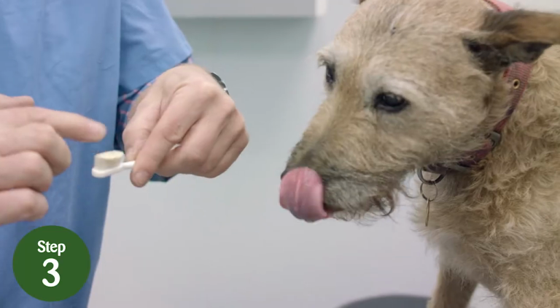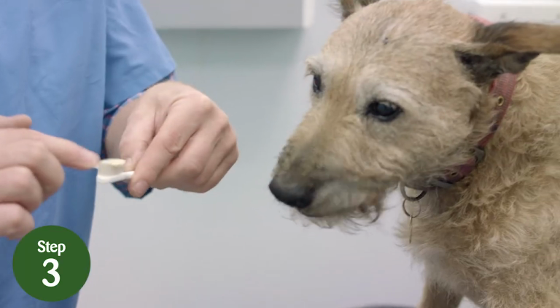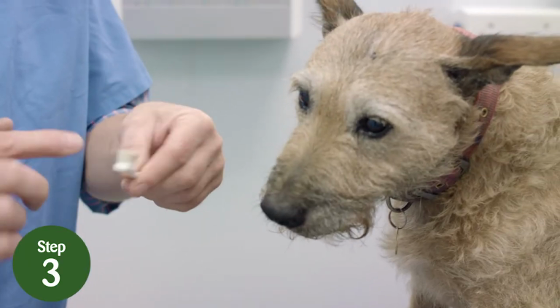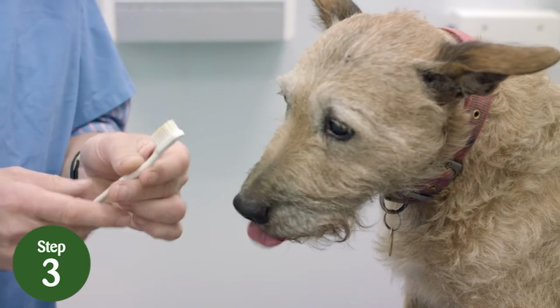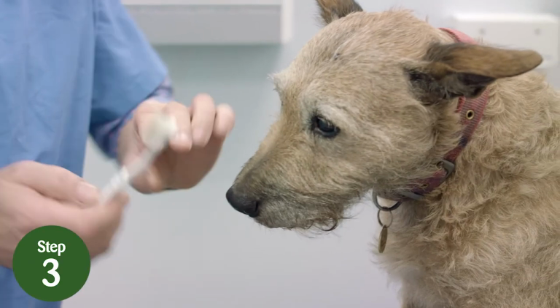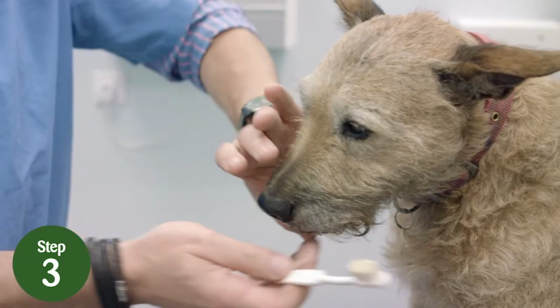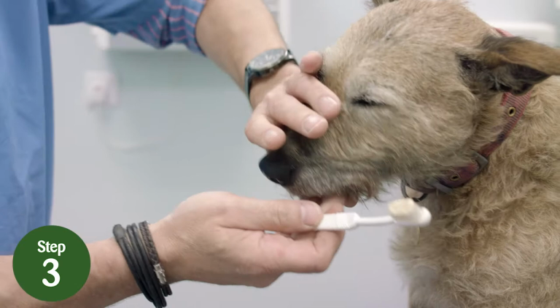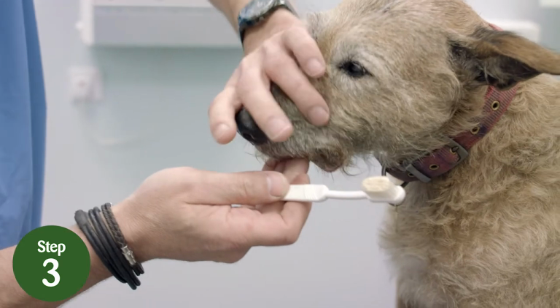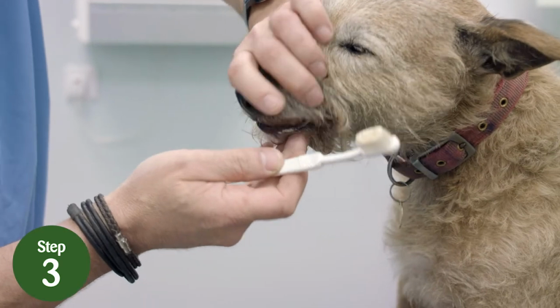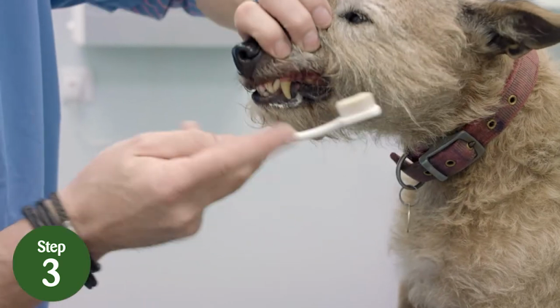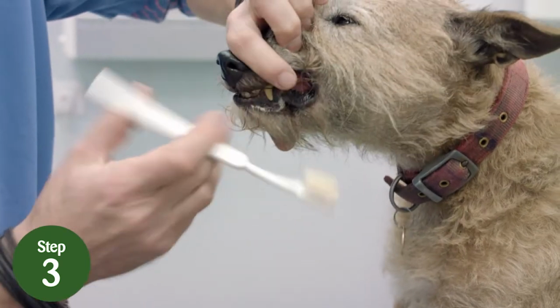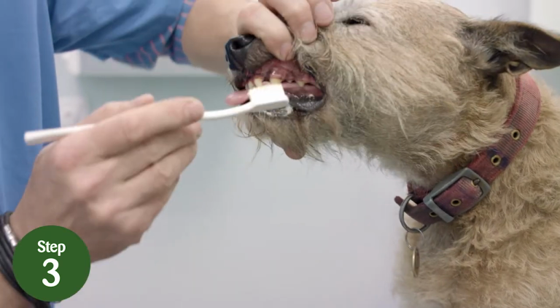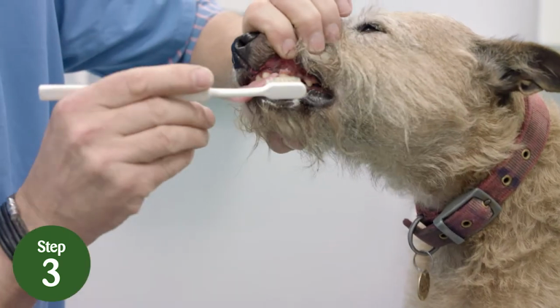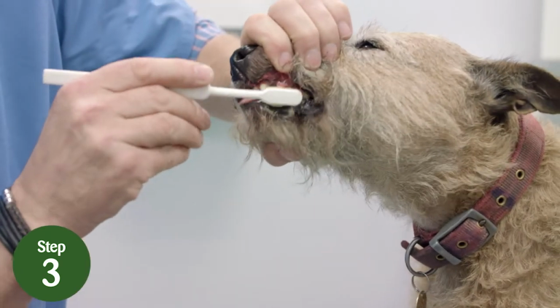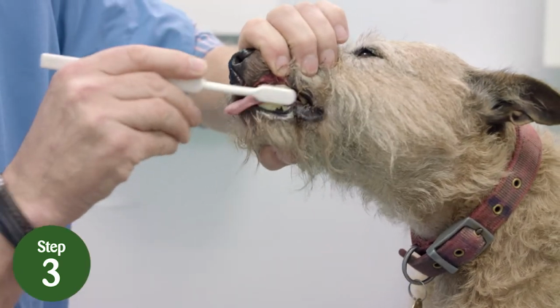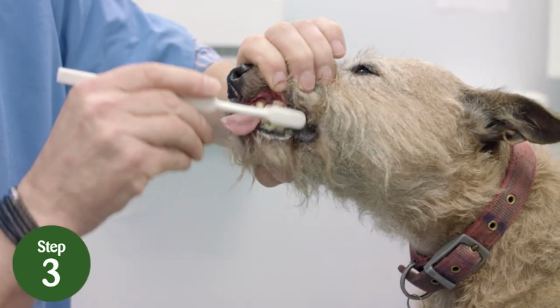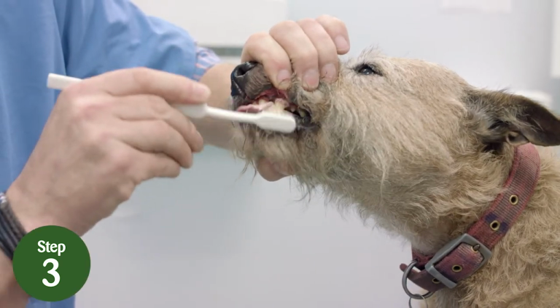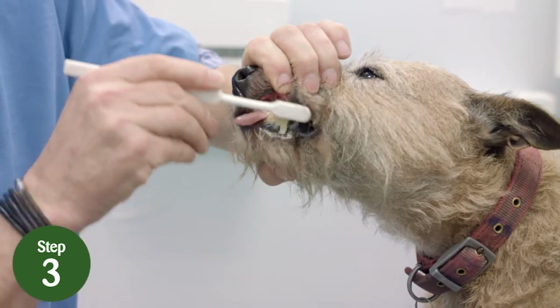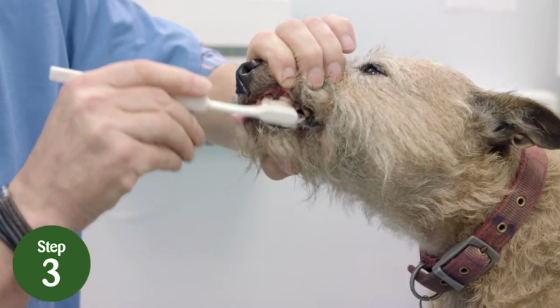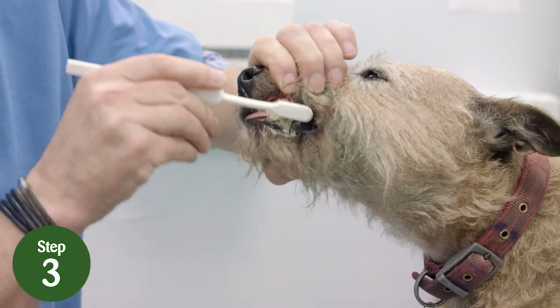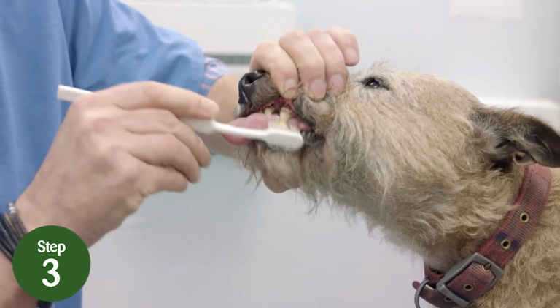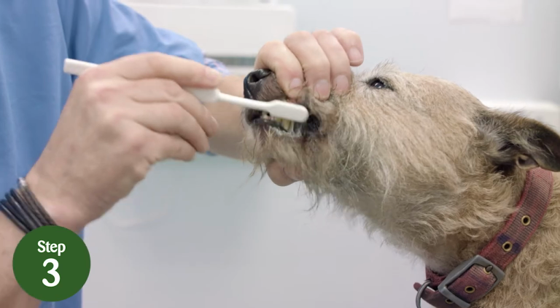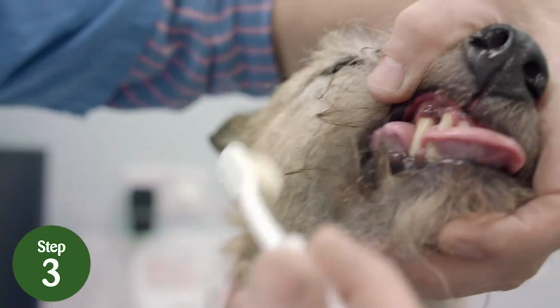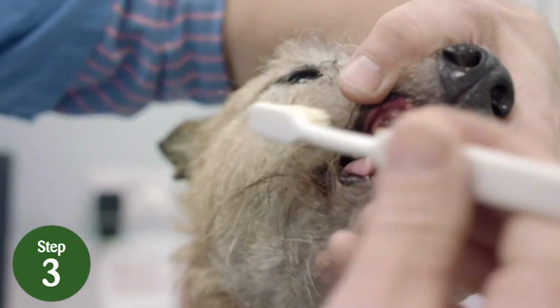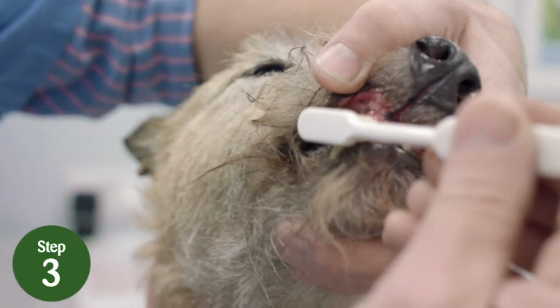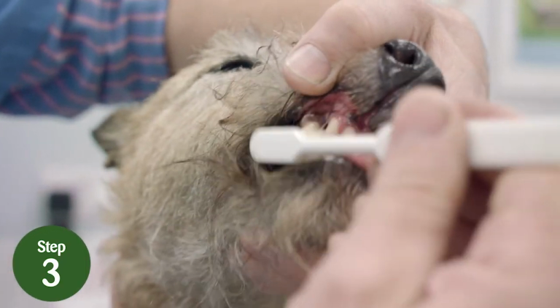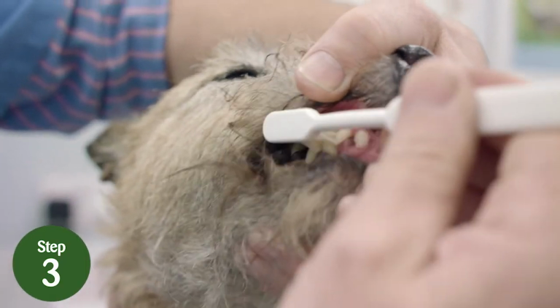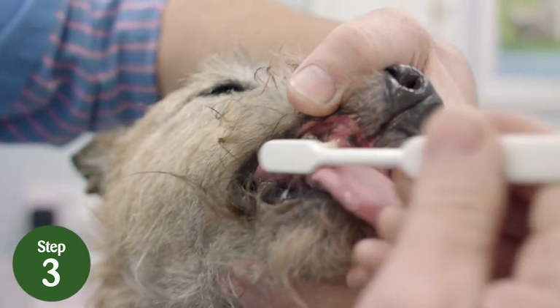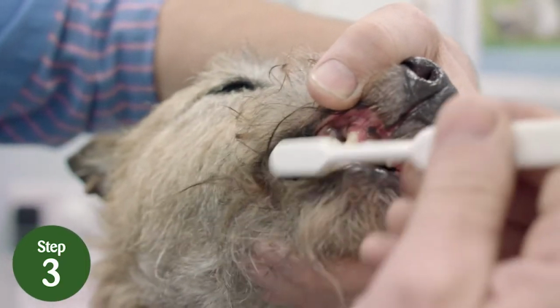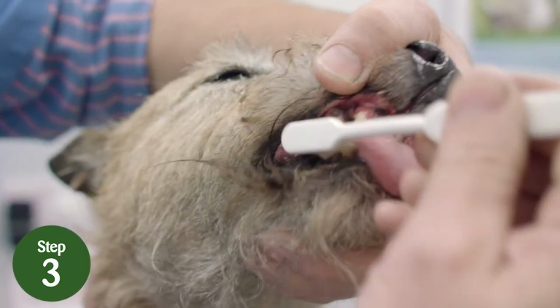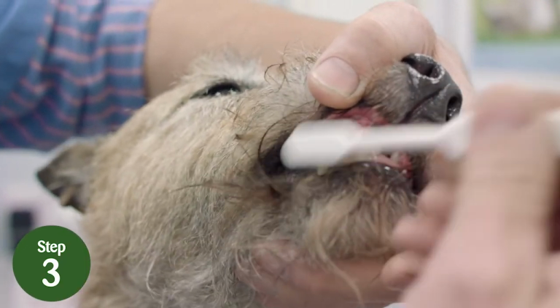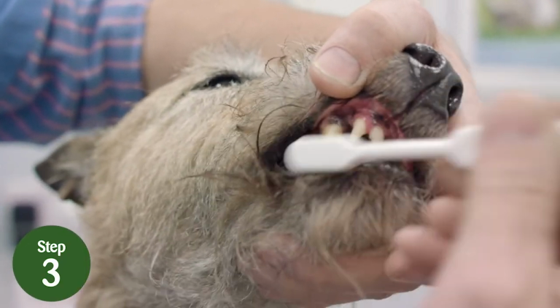Step 3: then wet the toothbrush with water and add some toothpaste. Gently brush the canine teeth — these are the longest teeth. Change your hold on the muzzle to lift the lip on the other side and repeat.